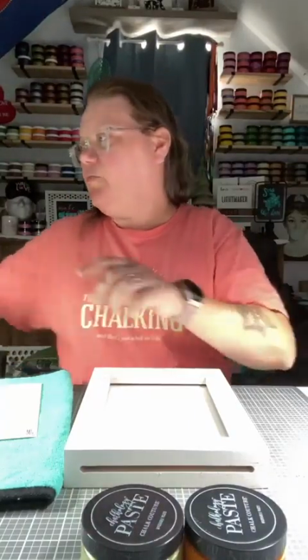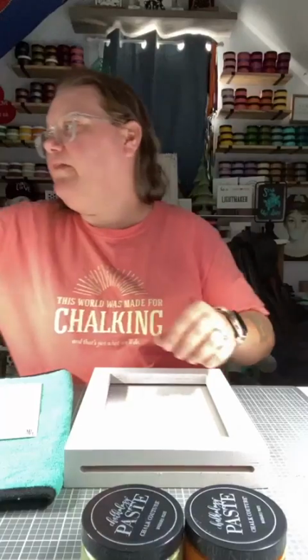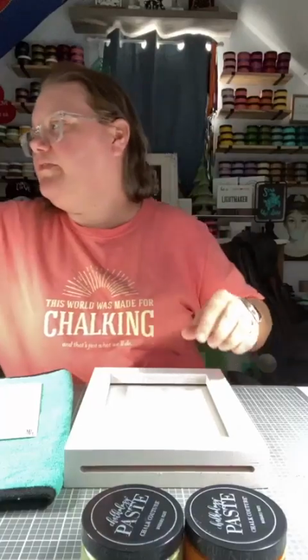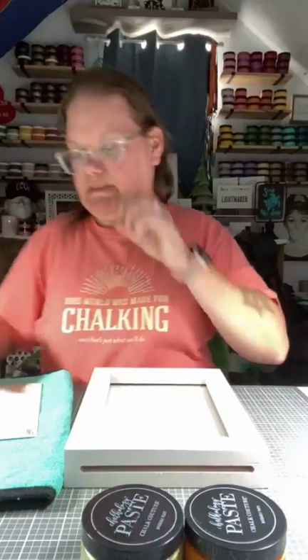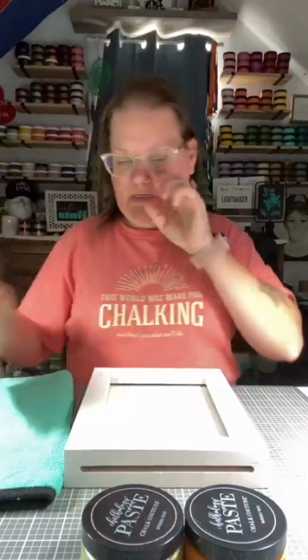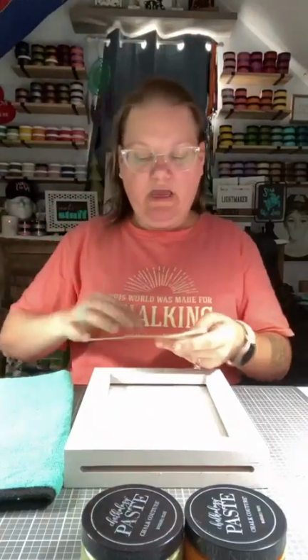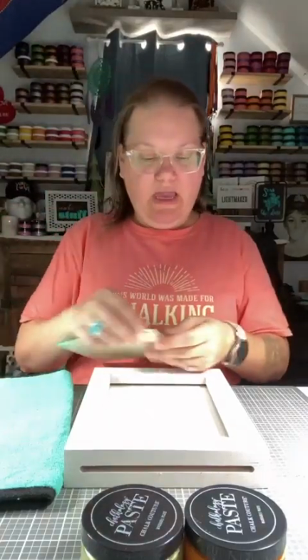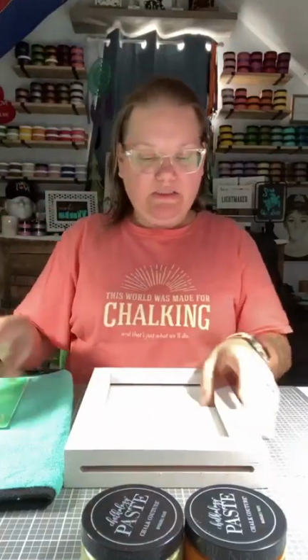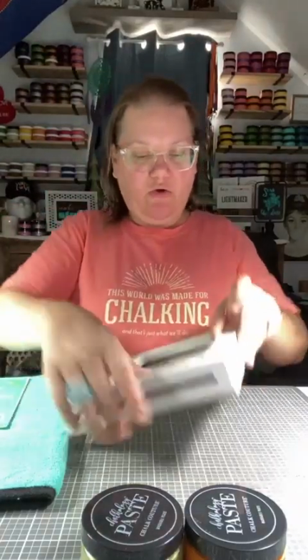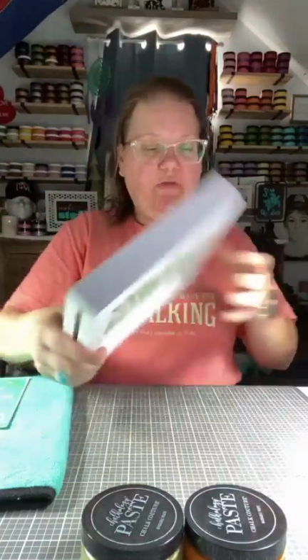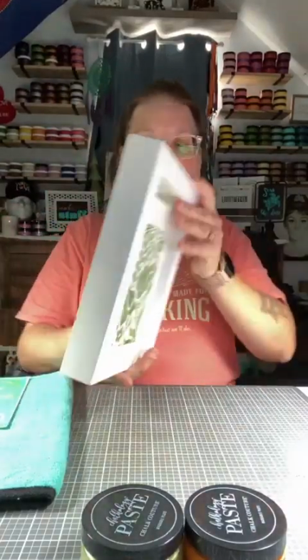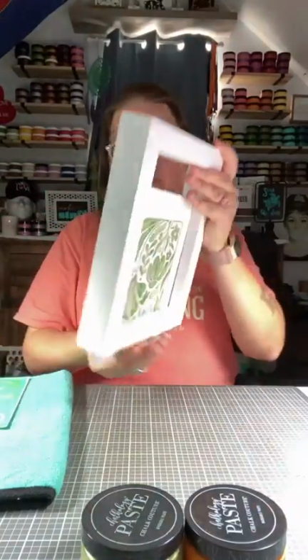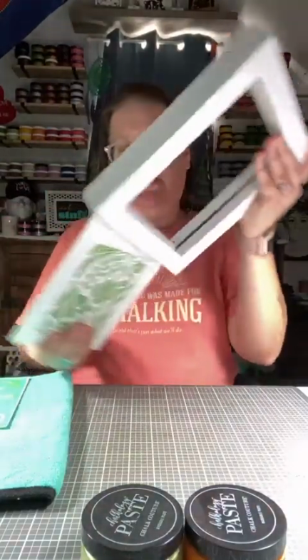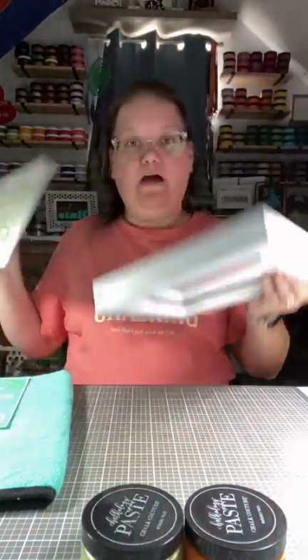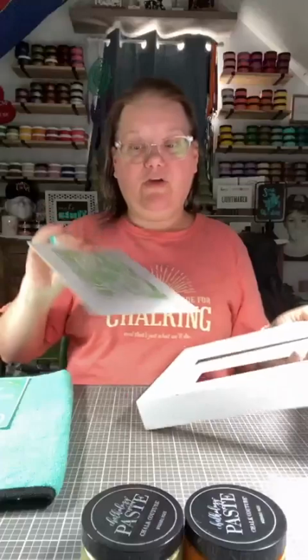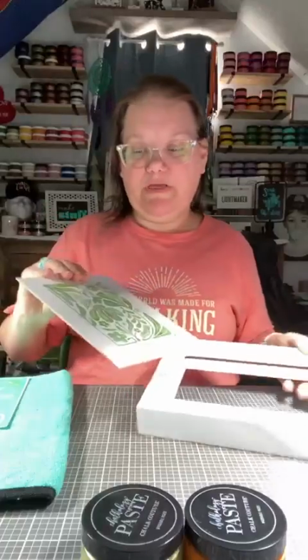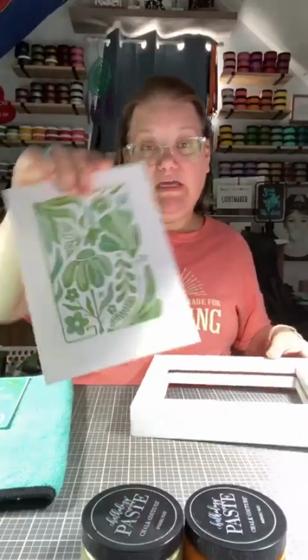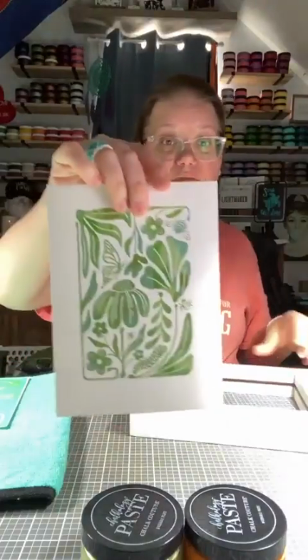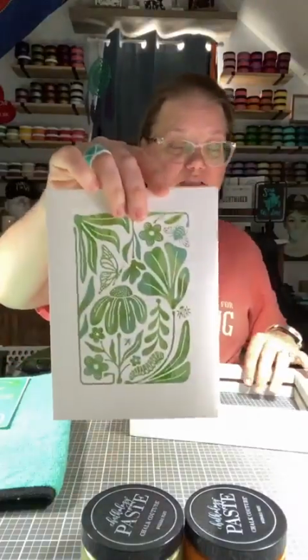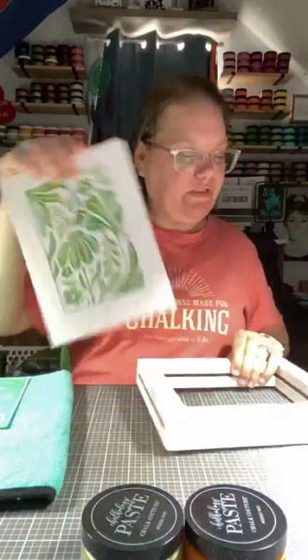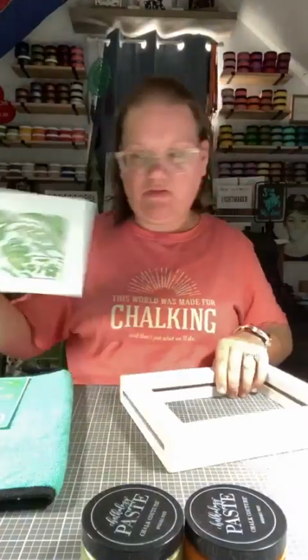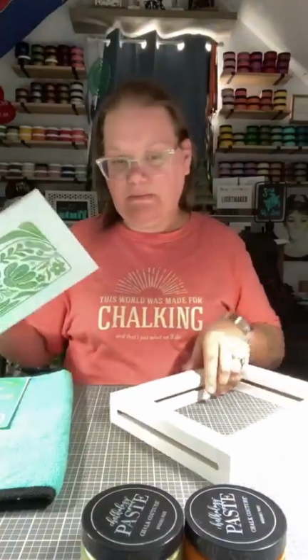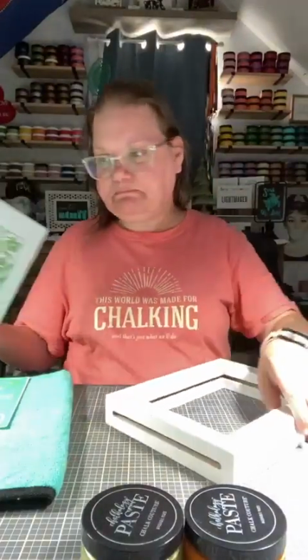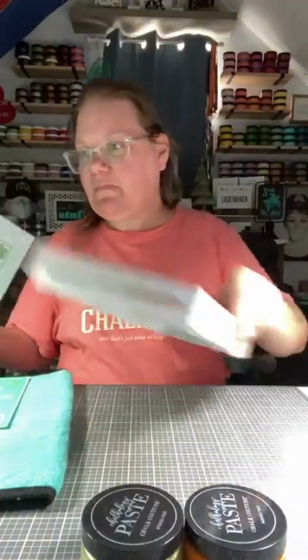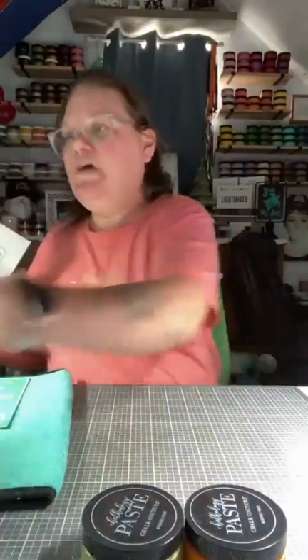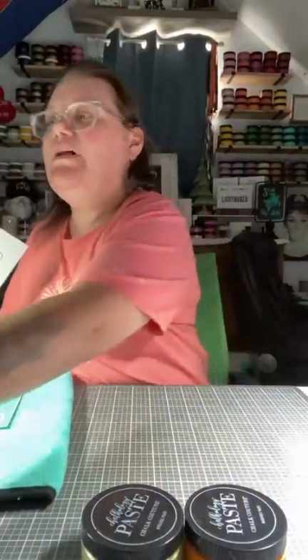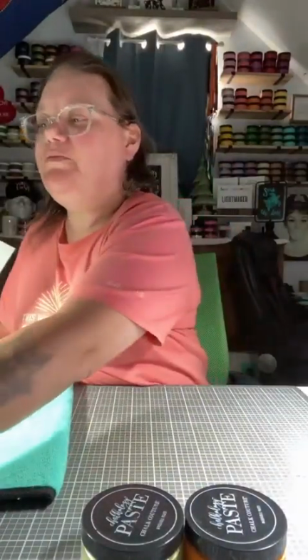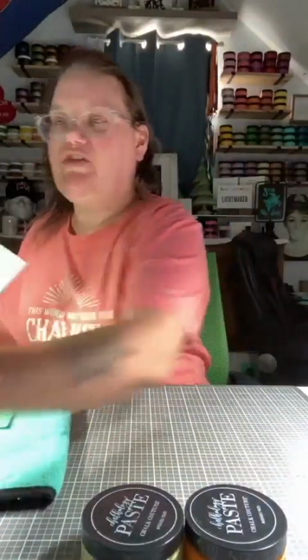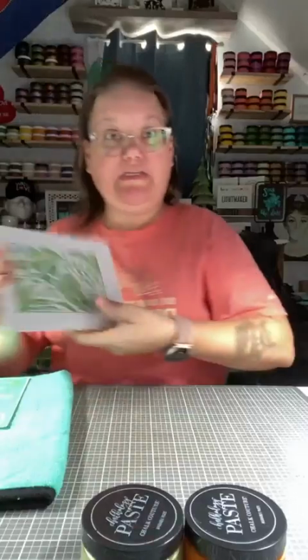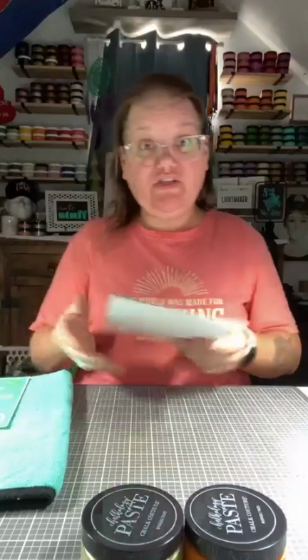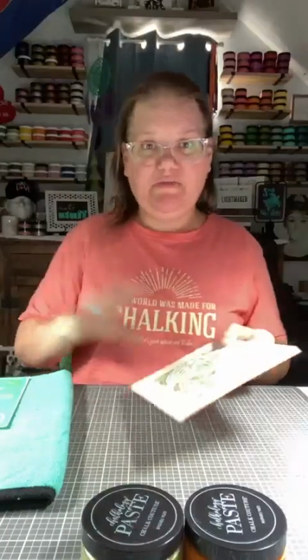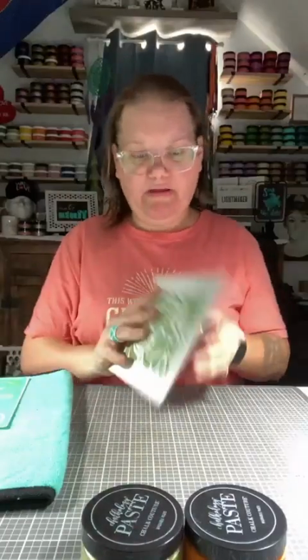We are going to pull out our drop-in piece, and it was done for St. Patrick's. So I've got to change up all my decor to Easter and spring.